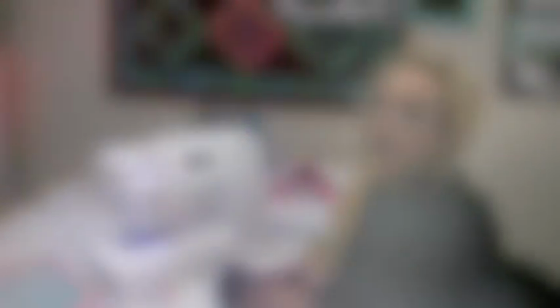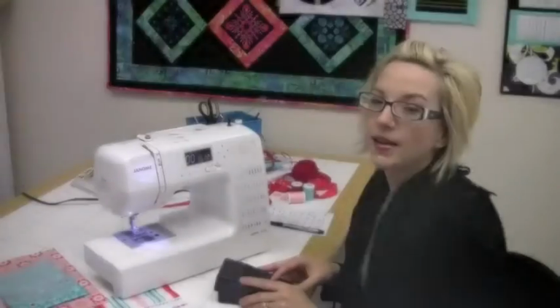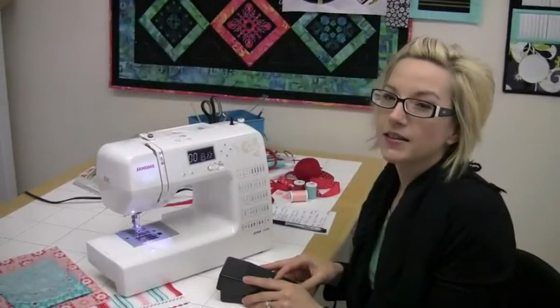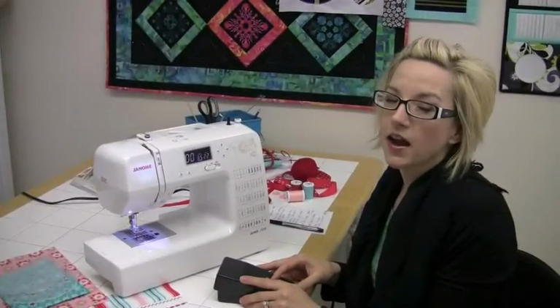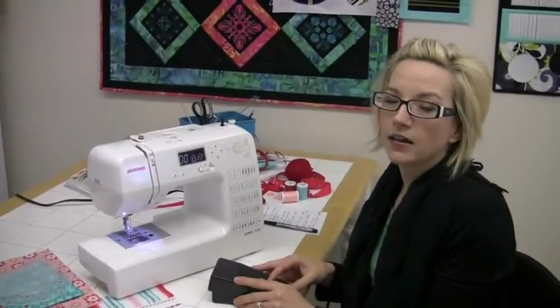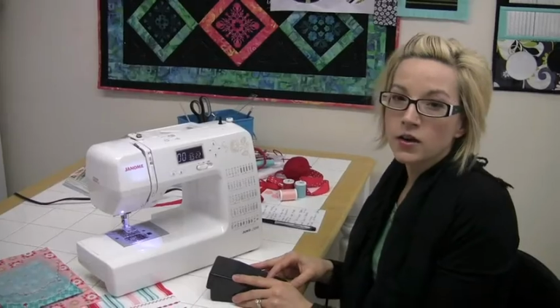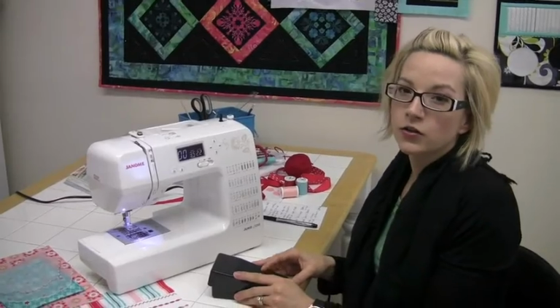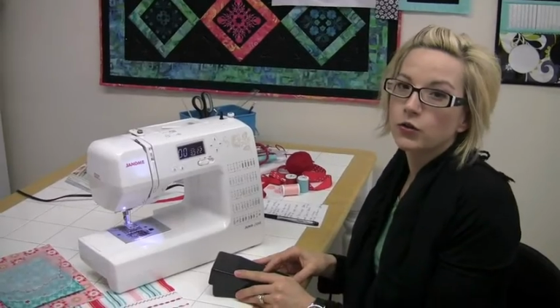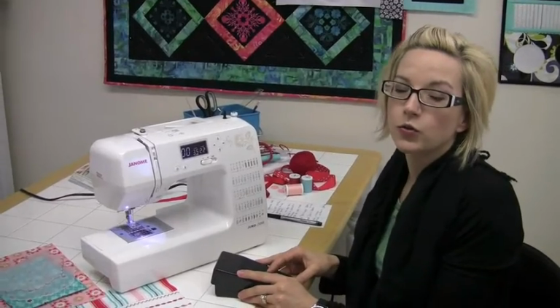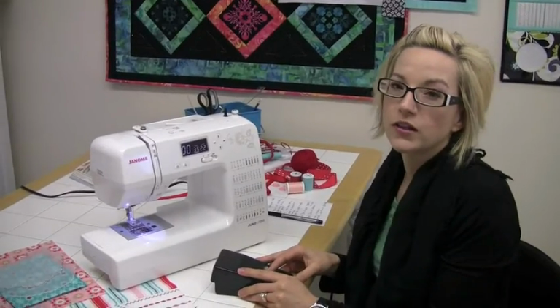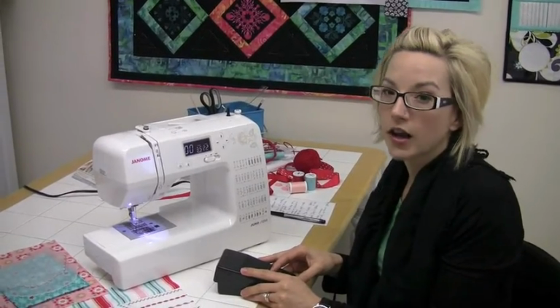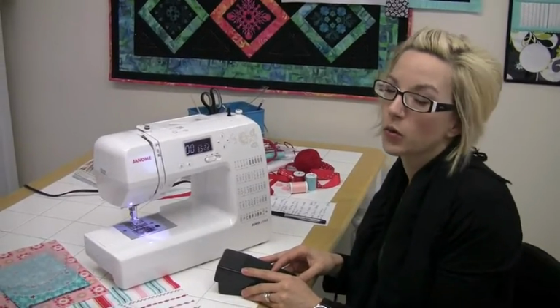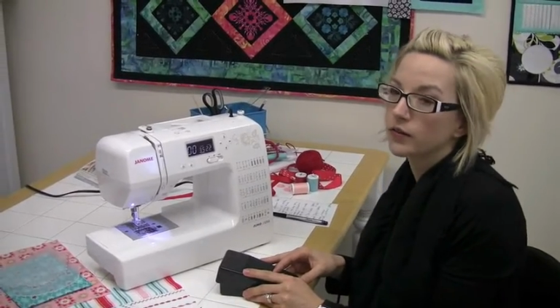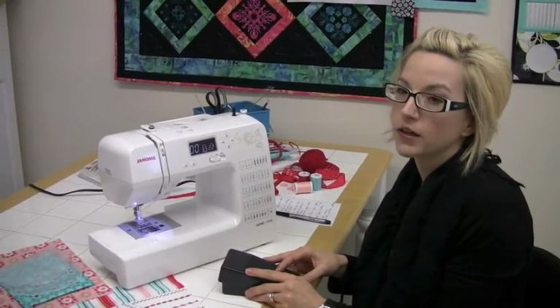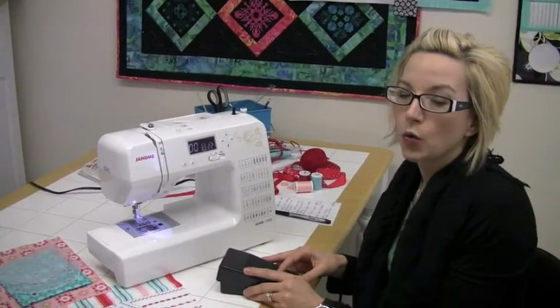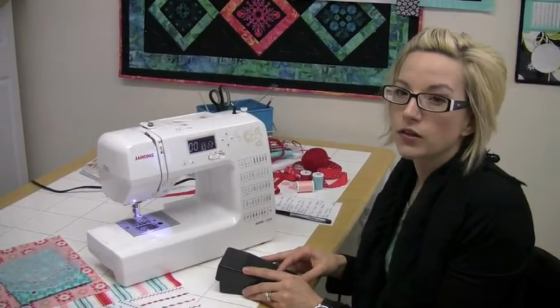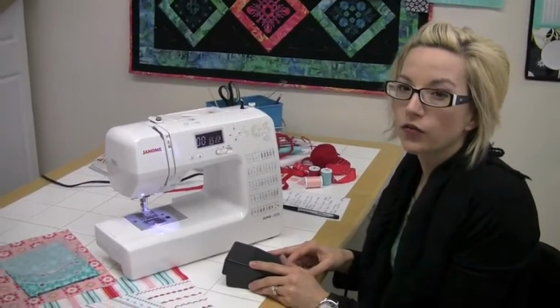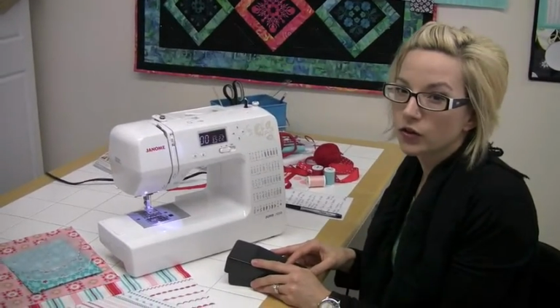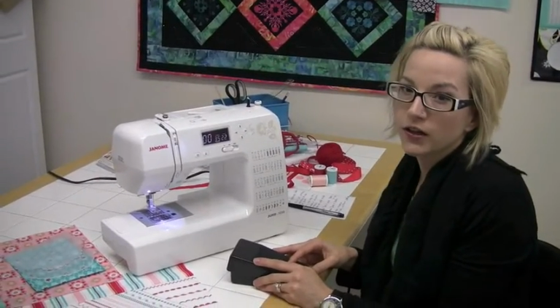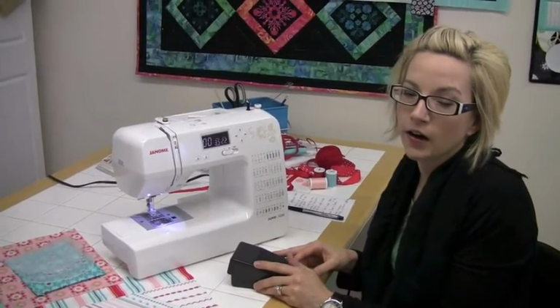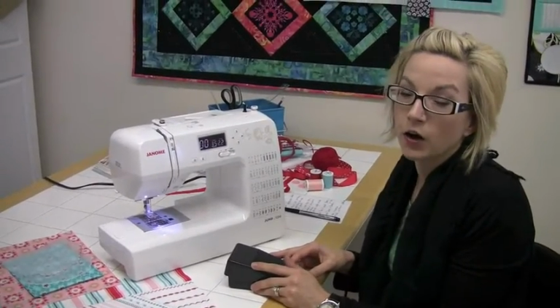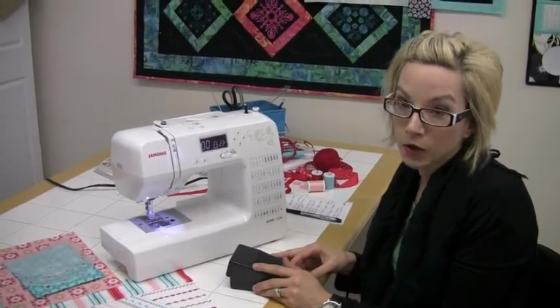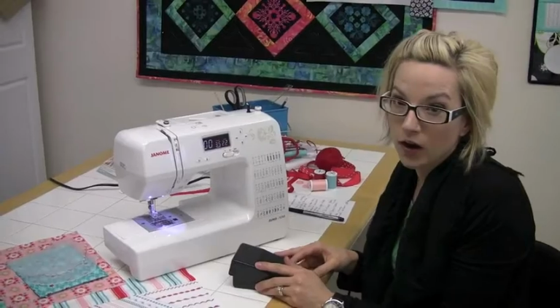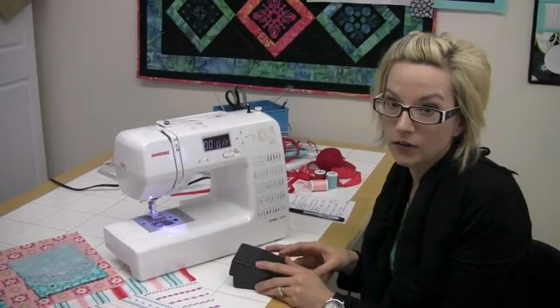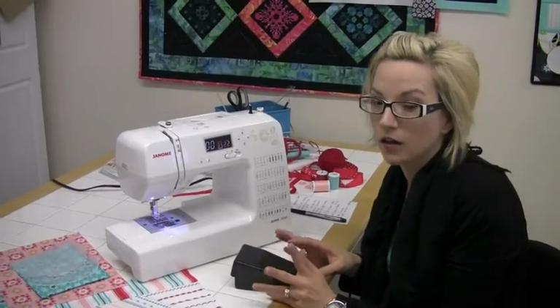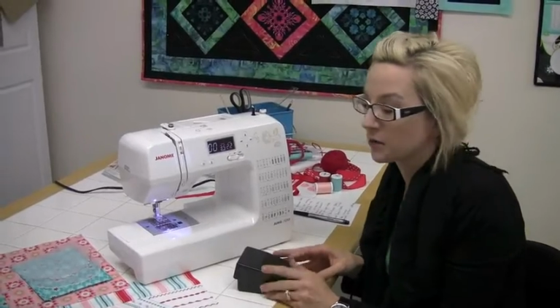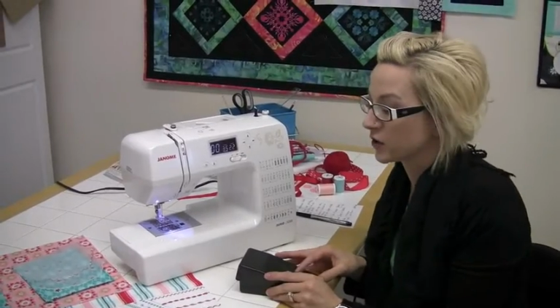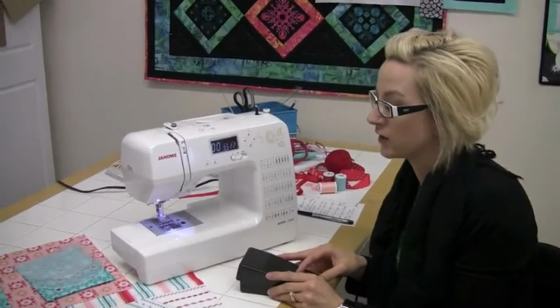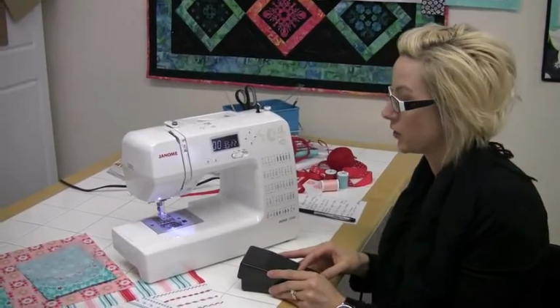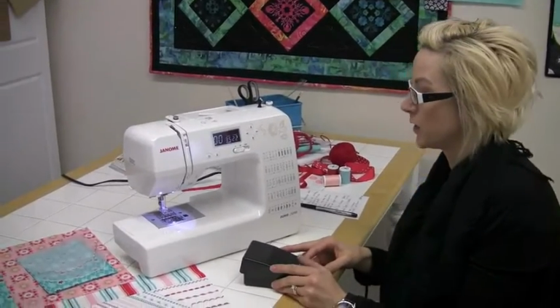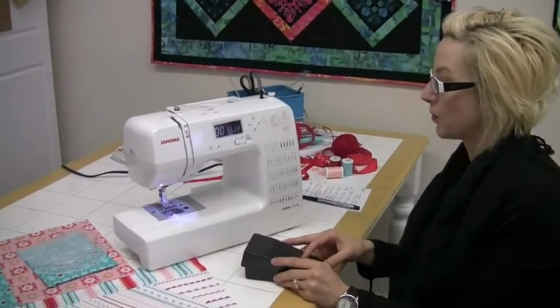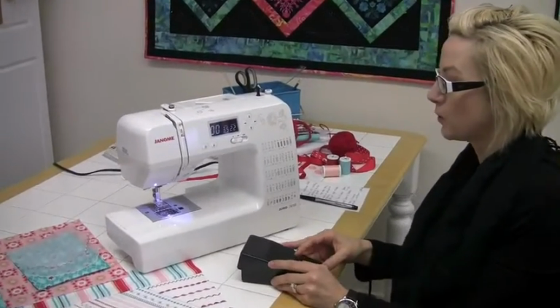Hi, it's Lisa, and I'd like to introduce you to the J1250, which is the first machine in our computerized lineup of machines with Janome Shop at Home.